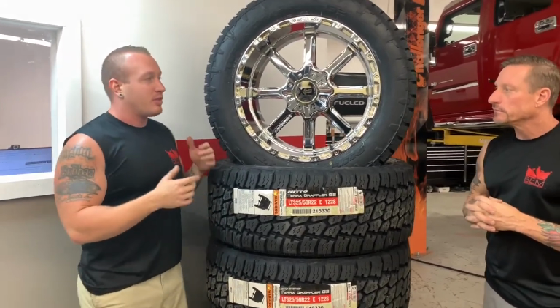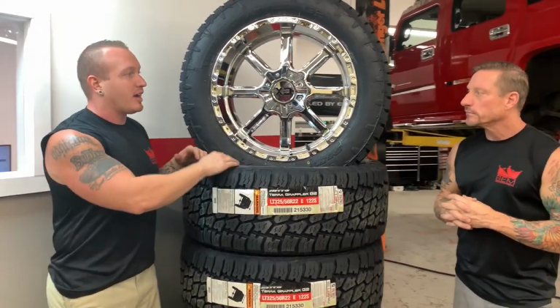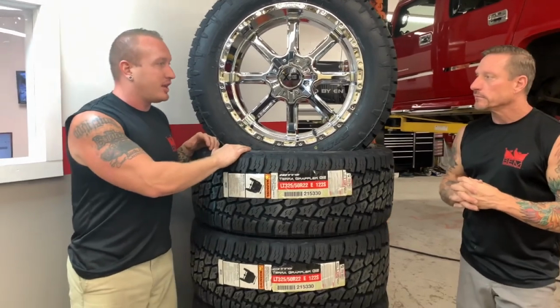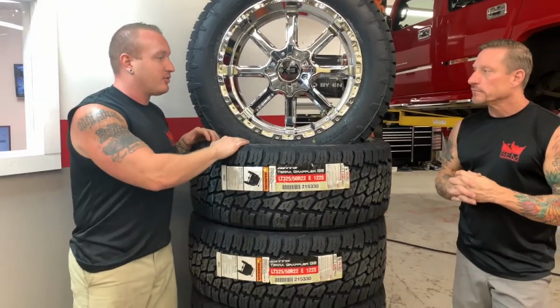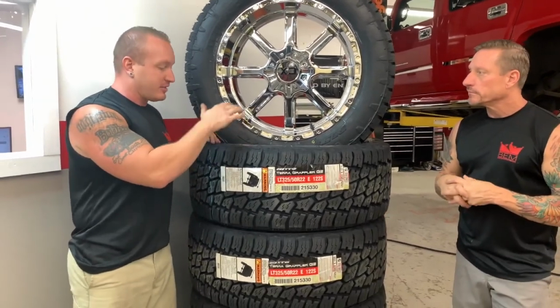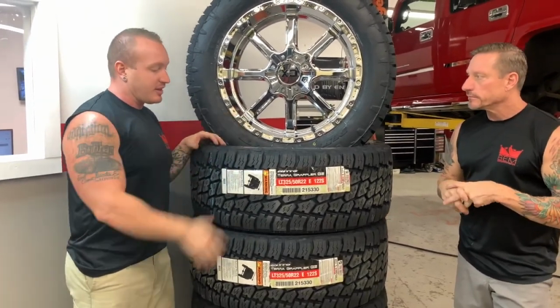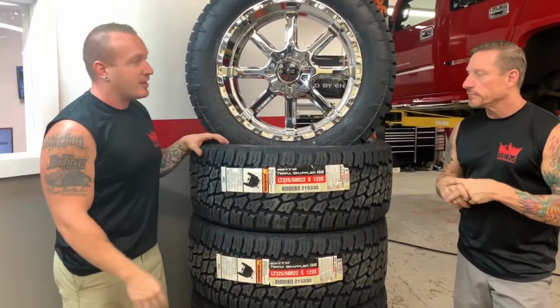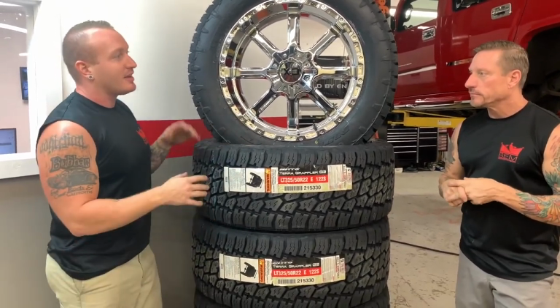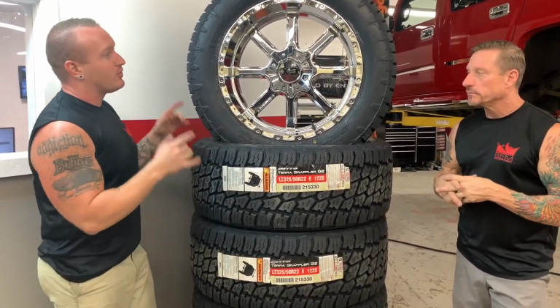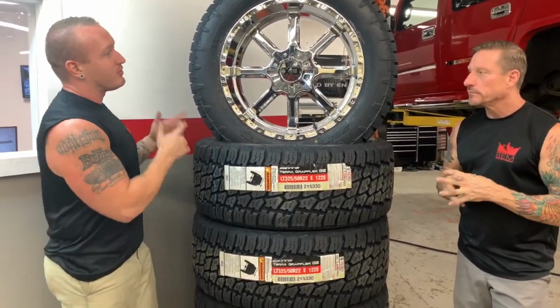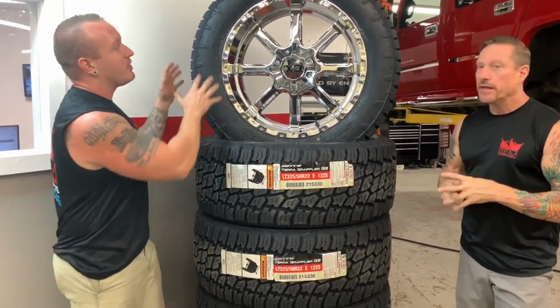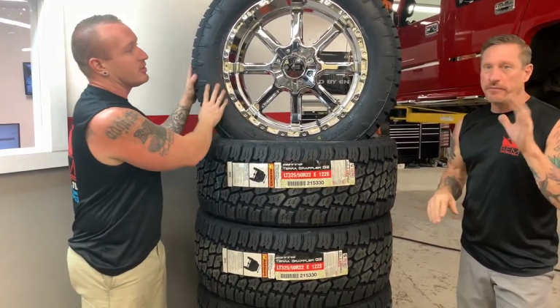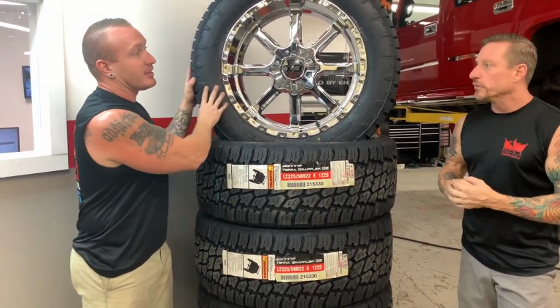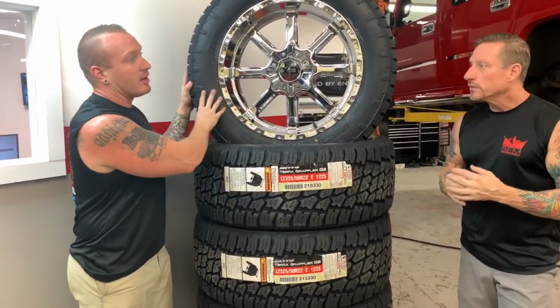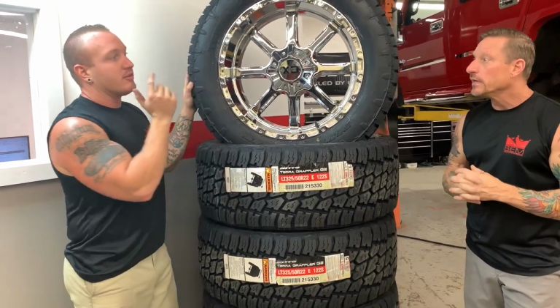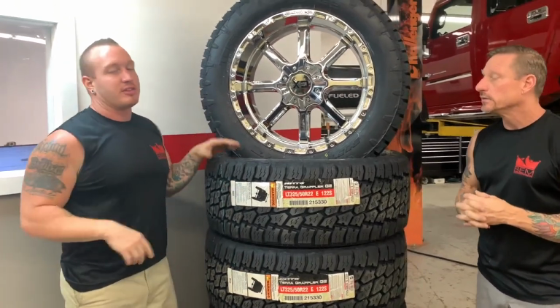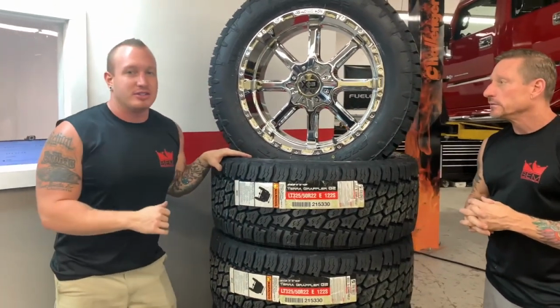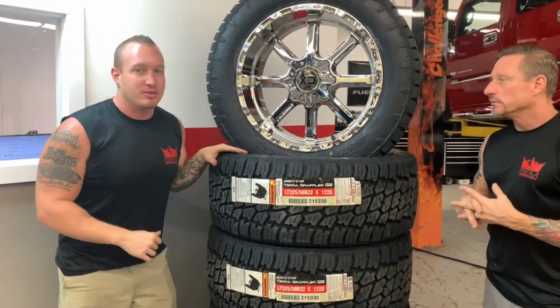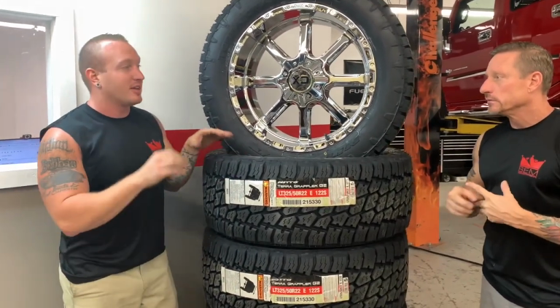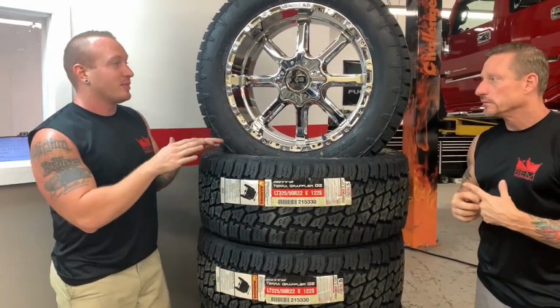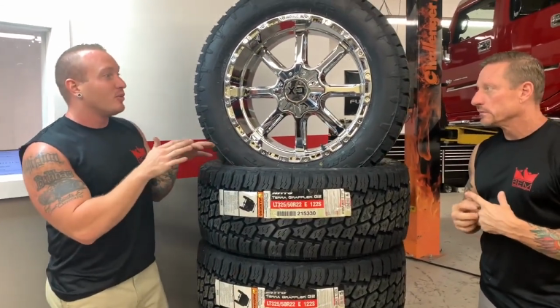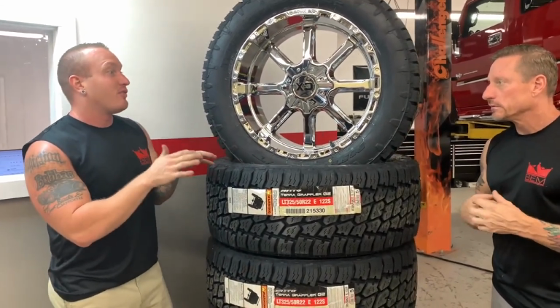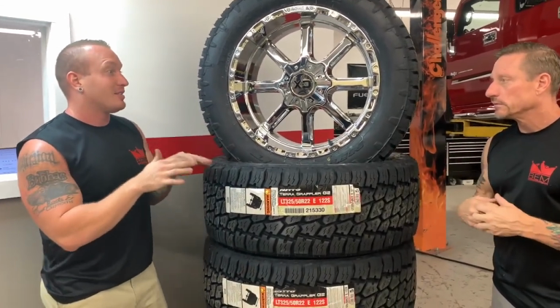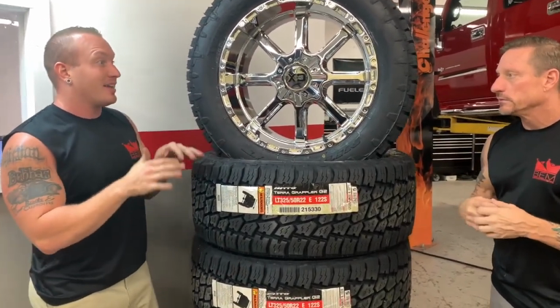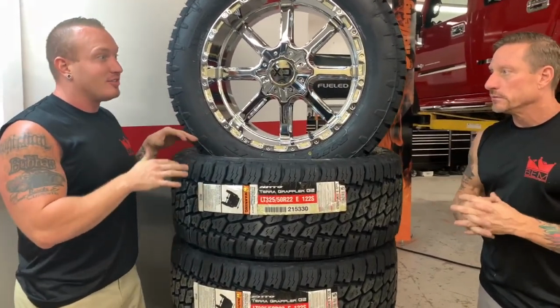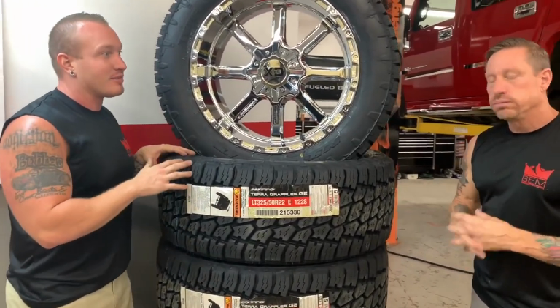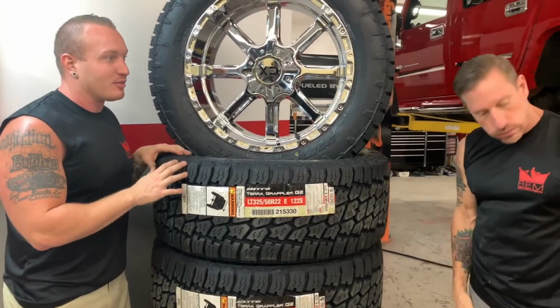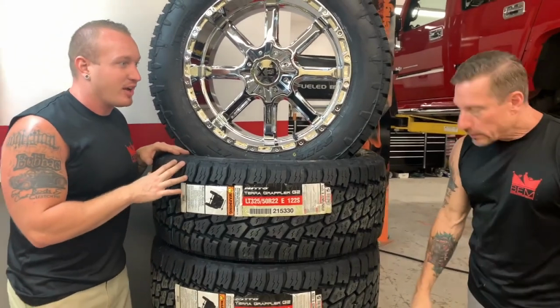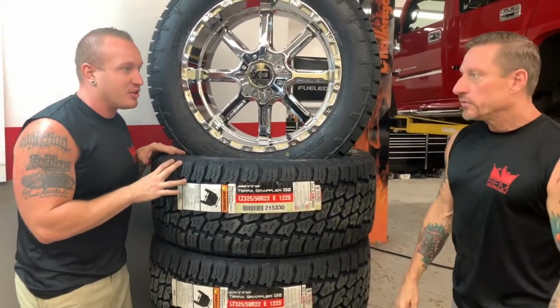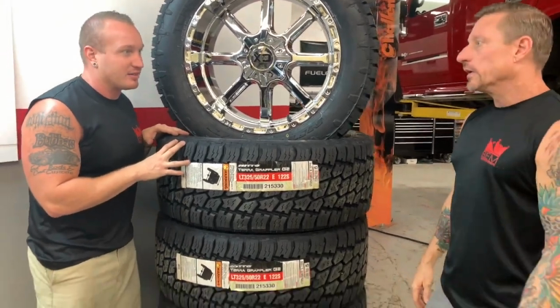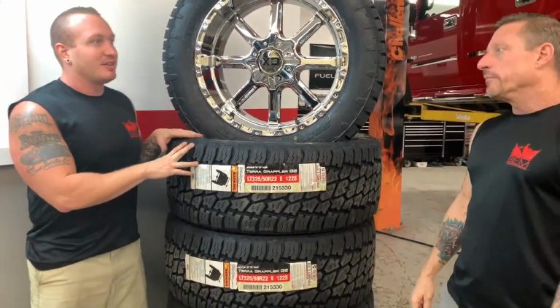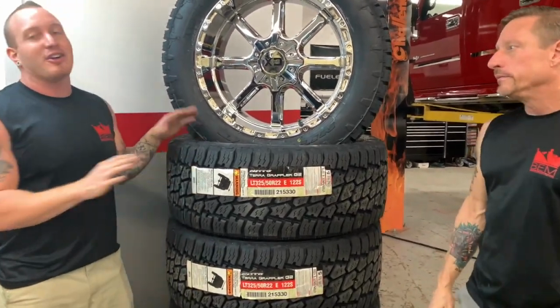Want to thank the guys at ATV for hooking us up with the entire set — not just four, but five. That's right, five tires for this Hummer H2 build. It was definitely stuck back in the mid-2000s on those 25-inch wheels. It's terrible.